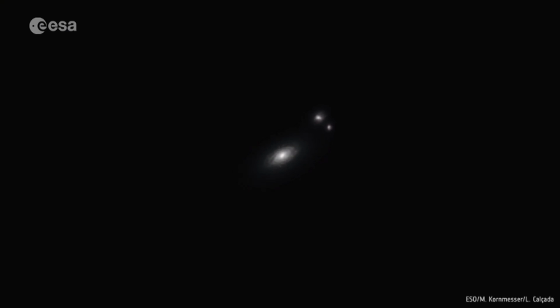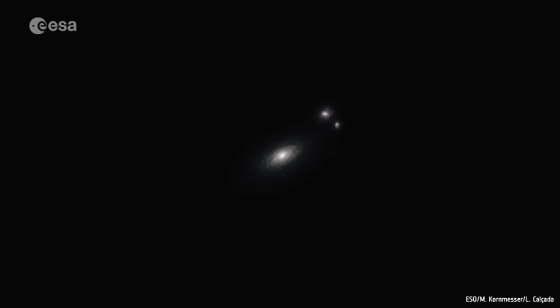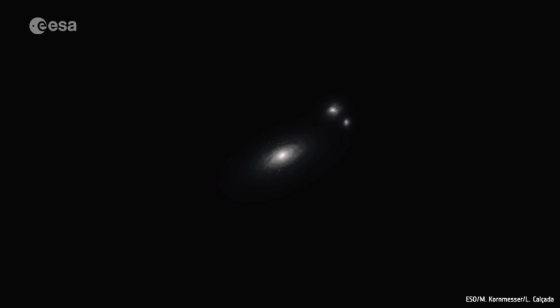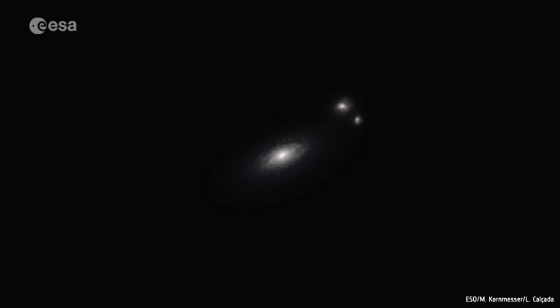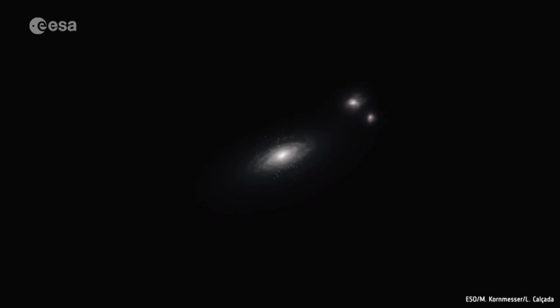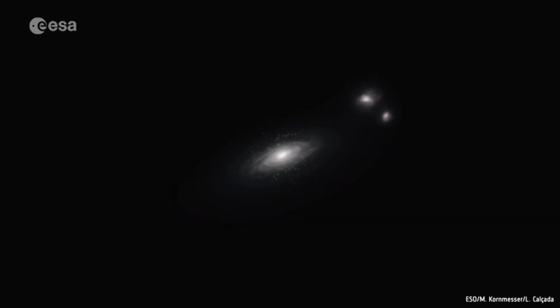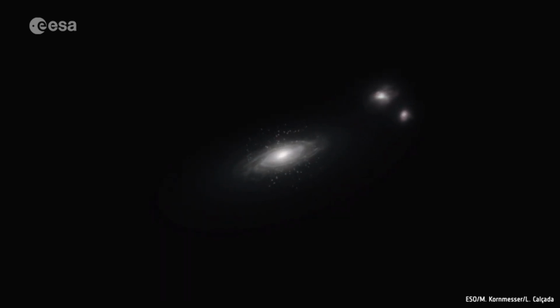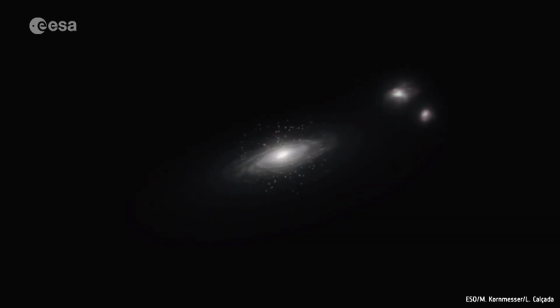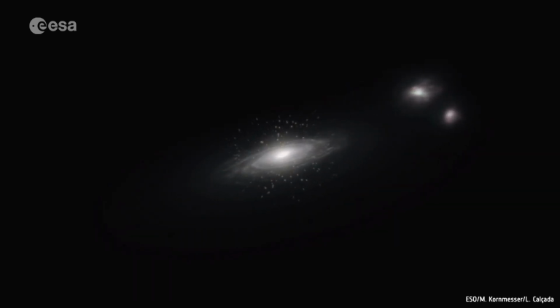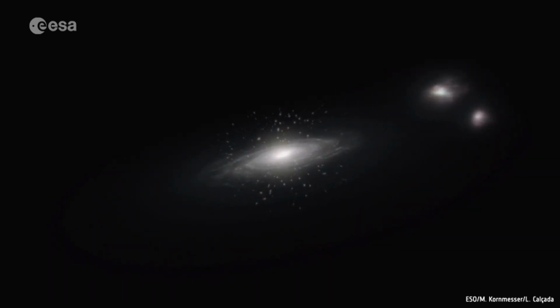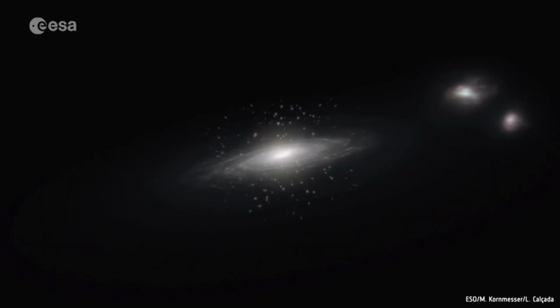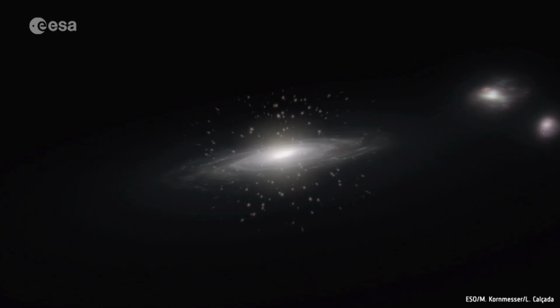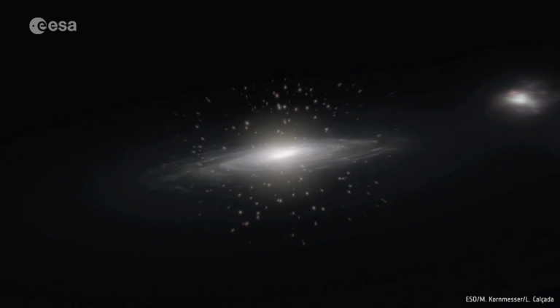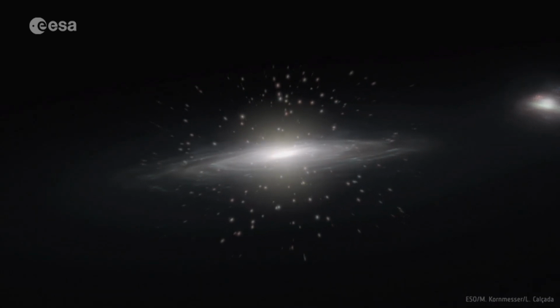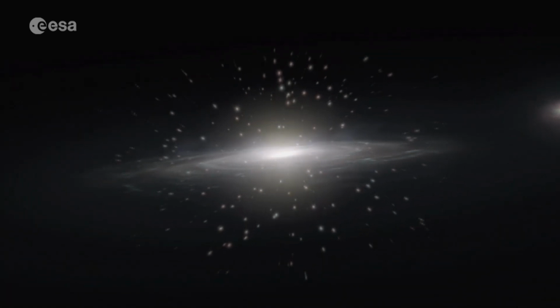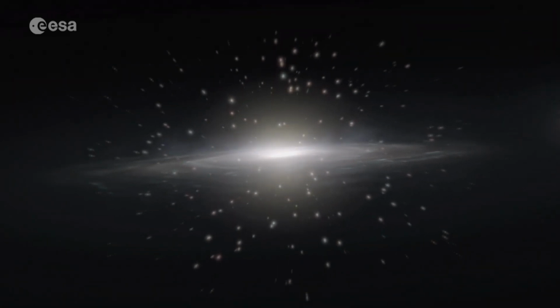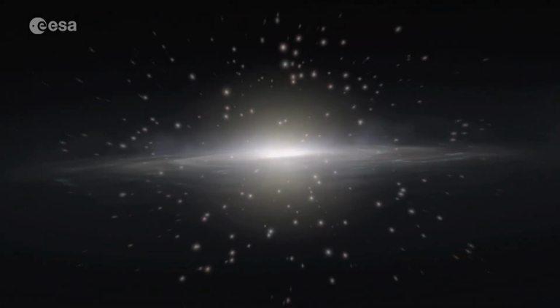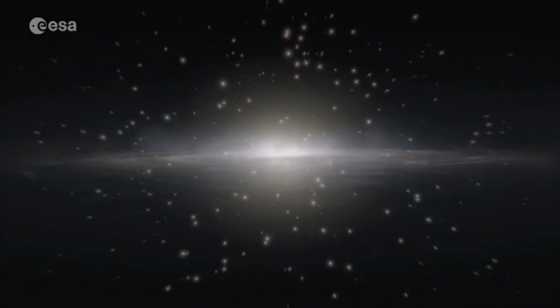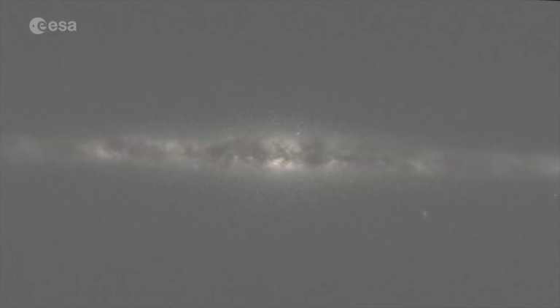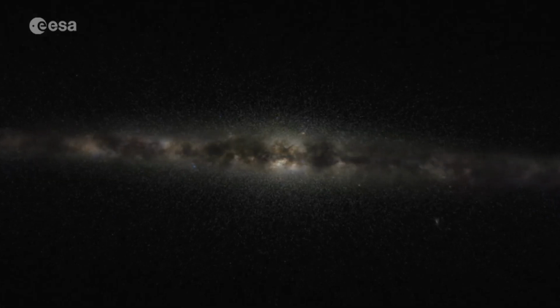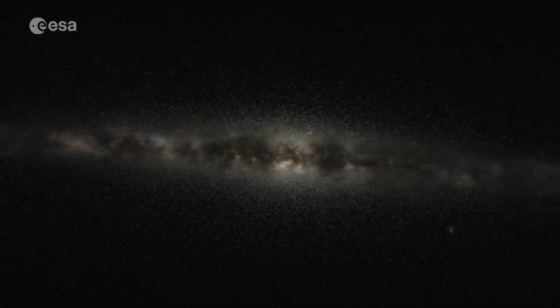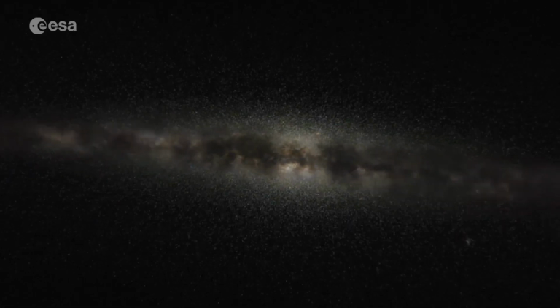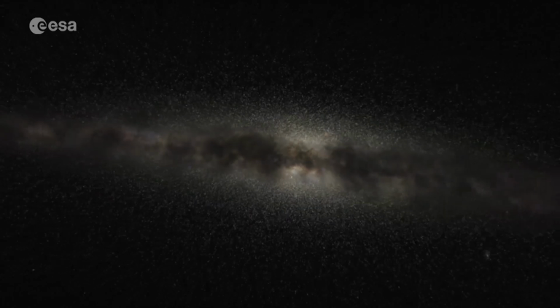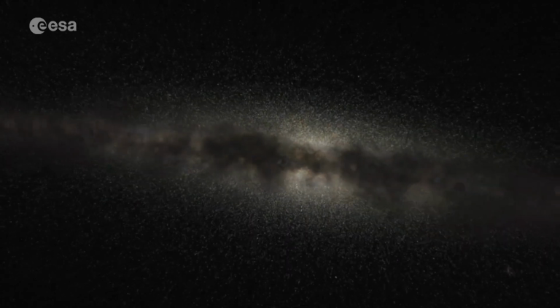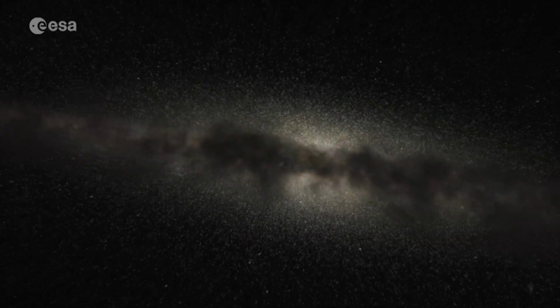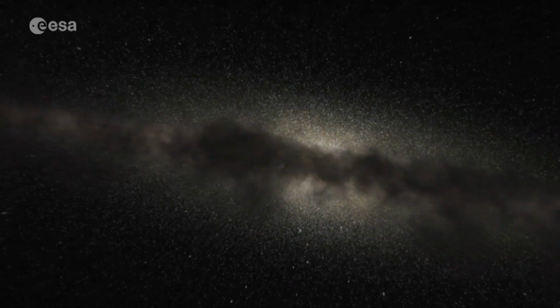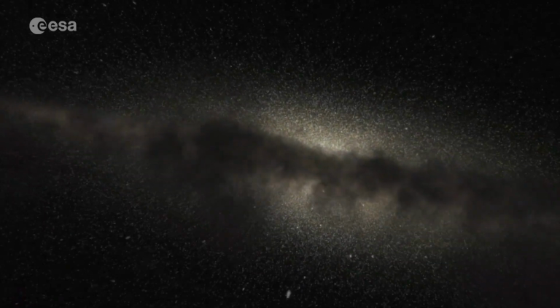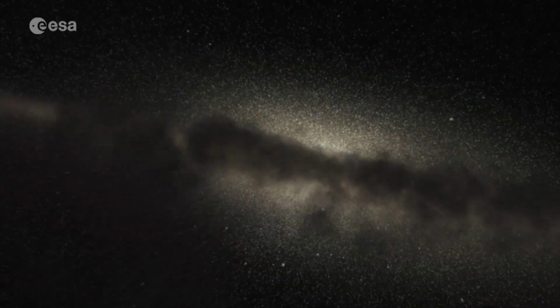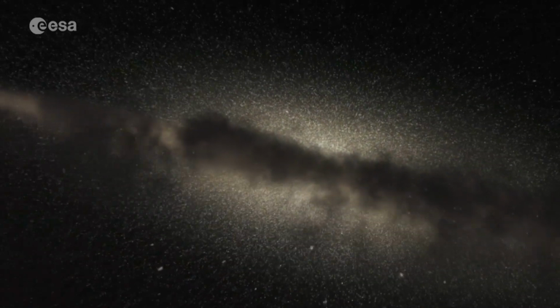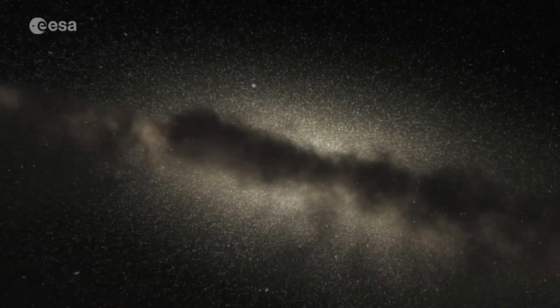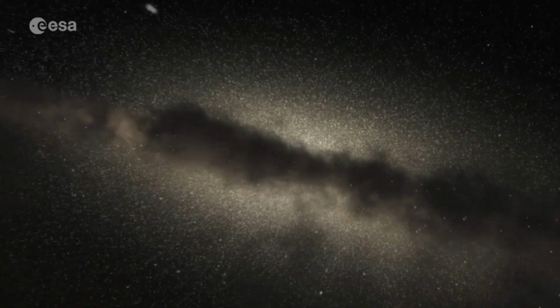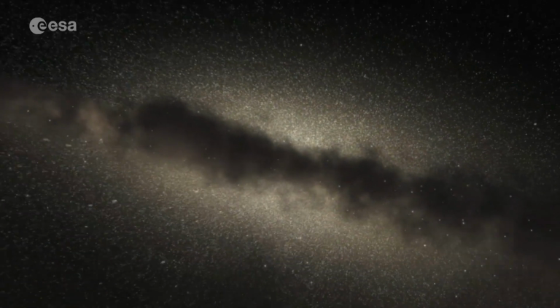Our Universe is a giant cosmic puzzle because most of it appears to be missing. The matter that forms the stars in our galaxy and the planets in our solar system only accounts for around 5% of the Universe.